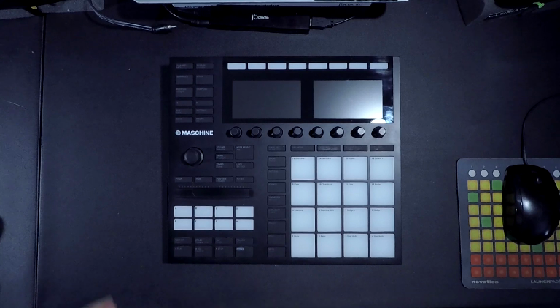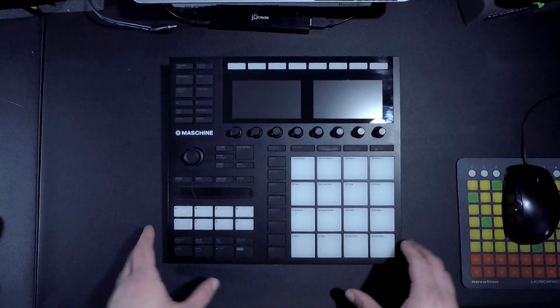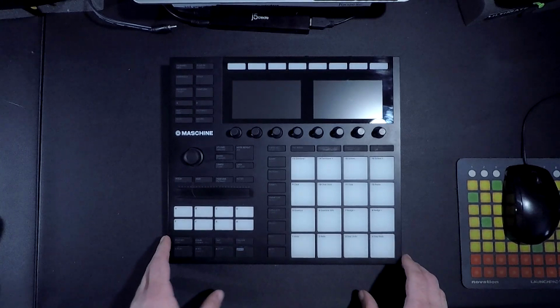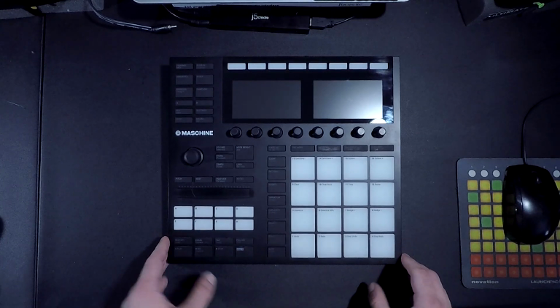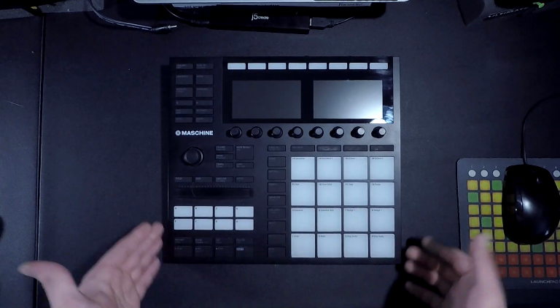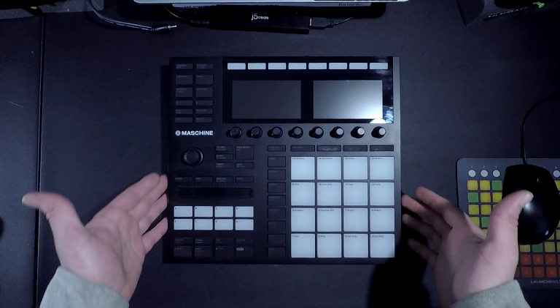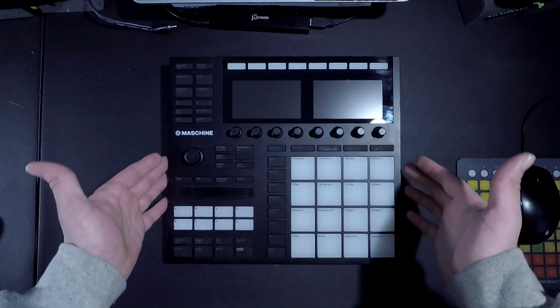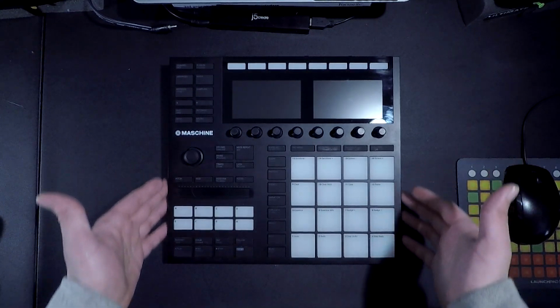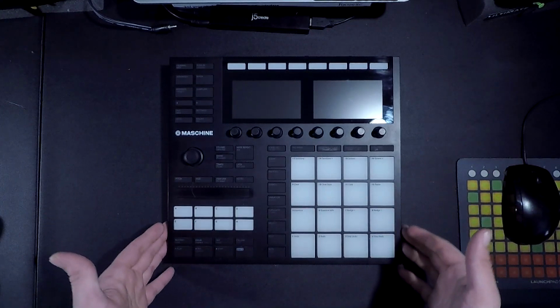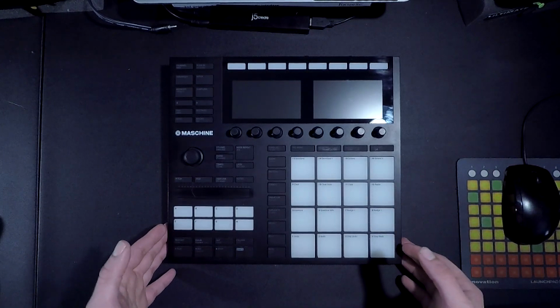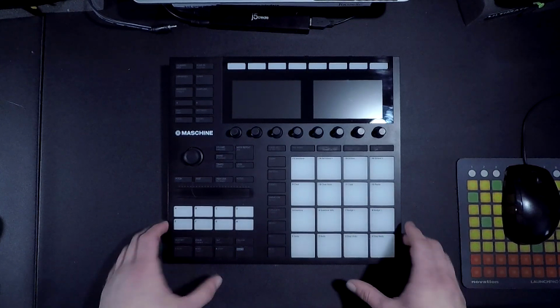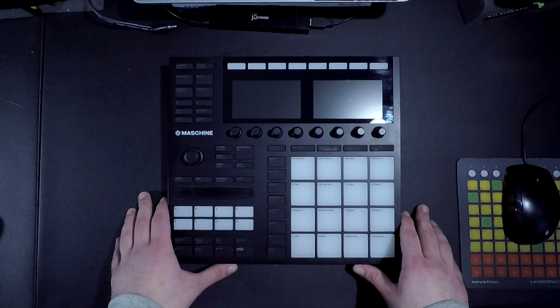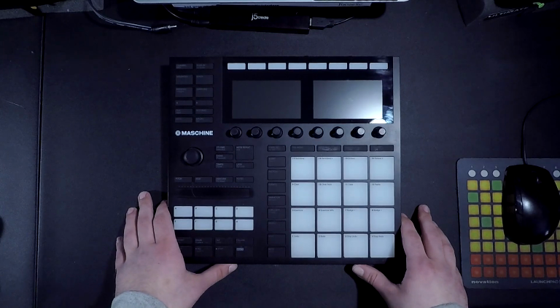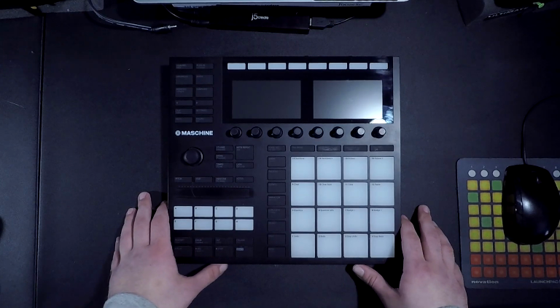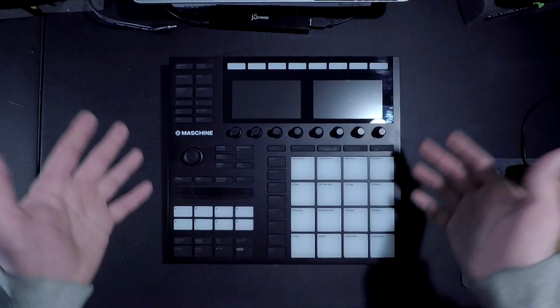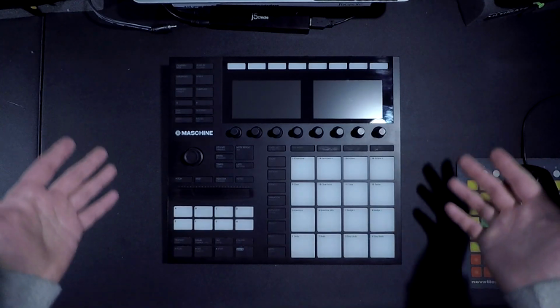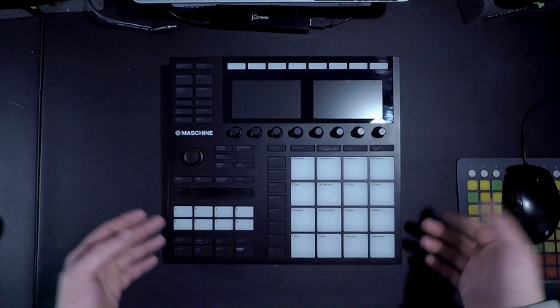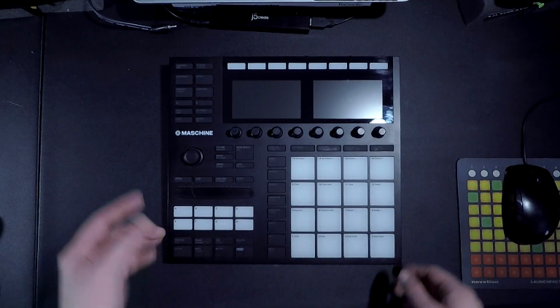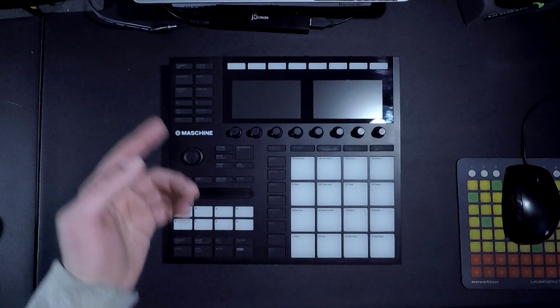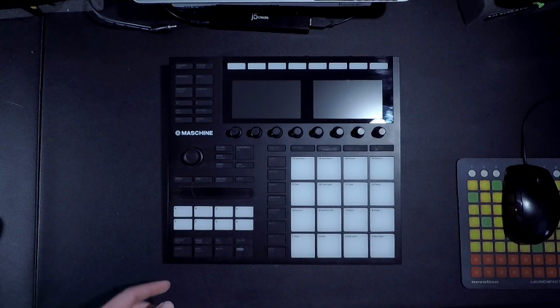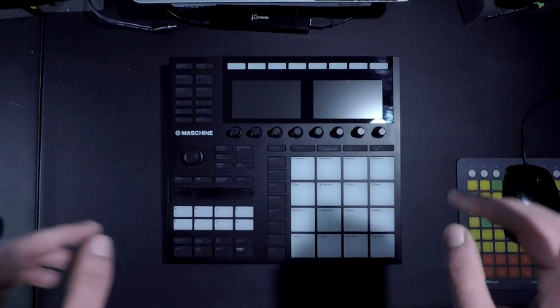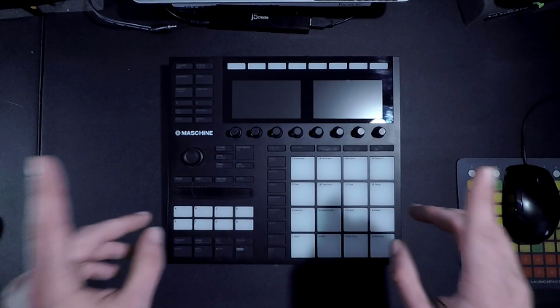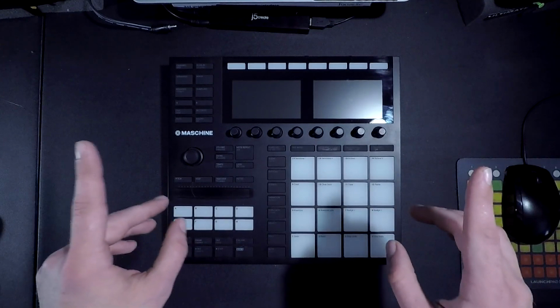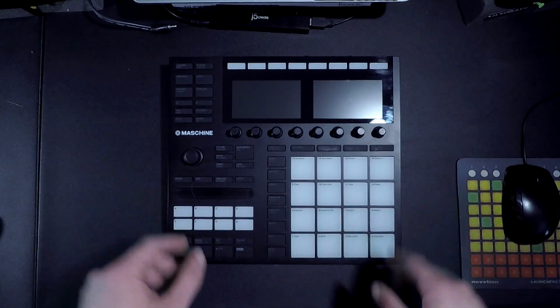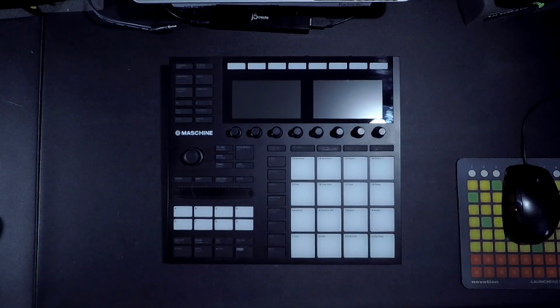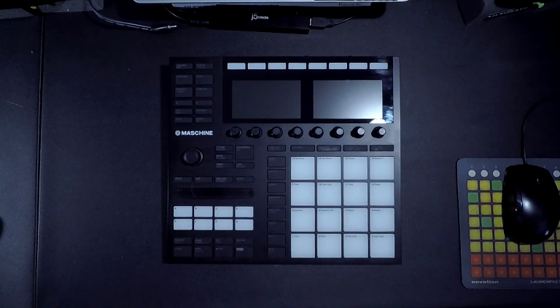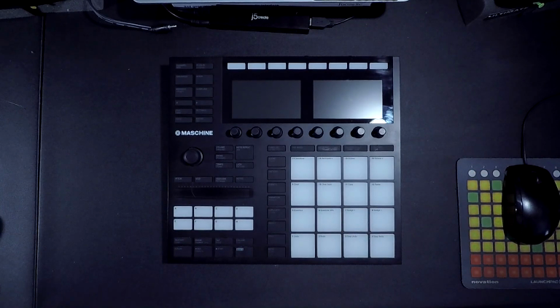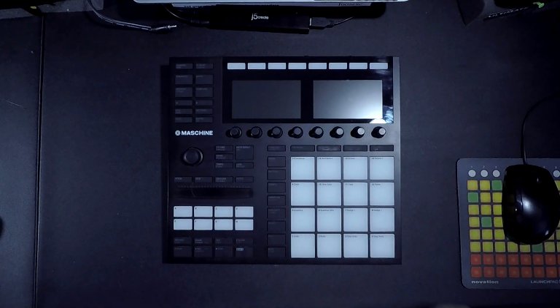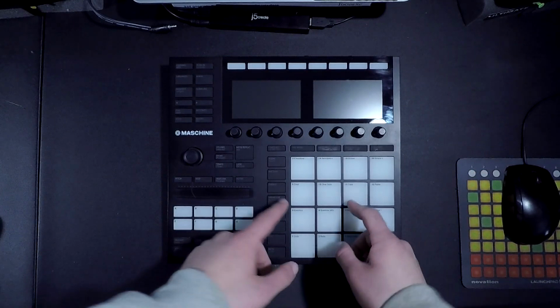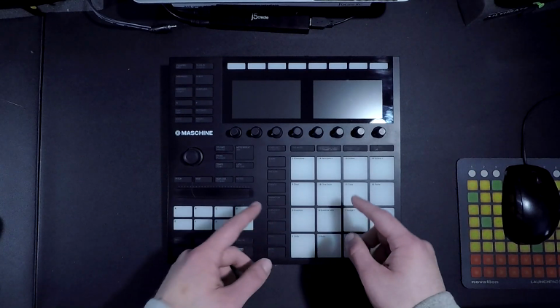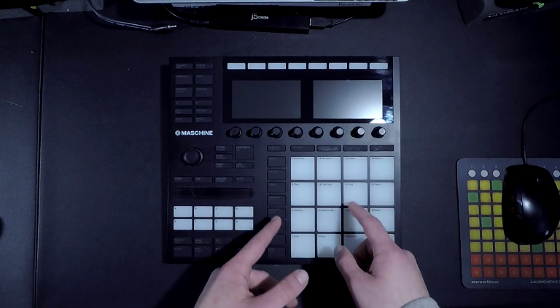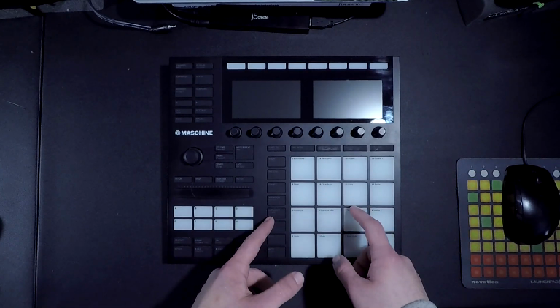So you find yourself in the spot where you've got a fresh MK3. You're feeling like the champ, feeling like the man. You feel like you can take on the world, but there's only one thing you can't do — figure out how to get sound out of this.